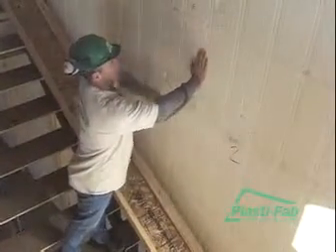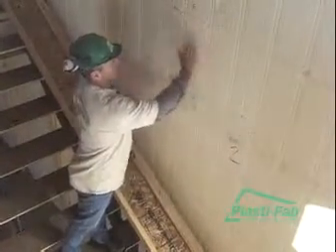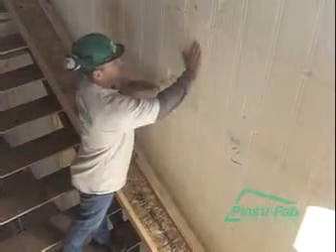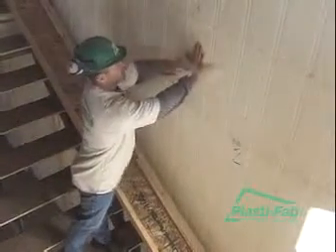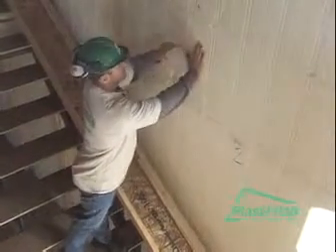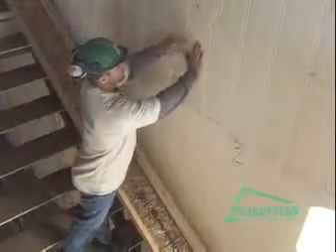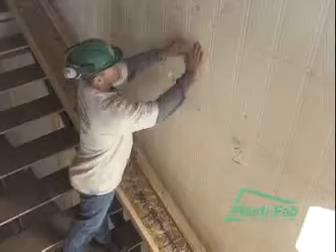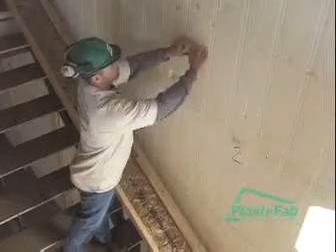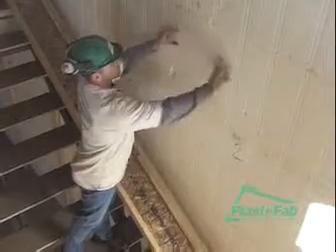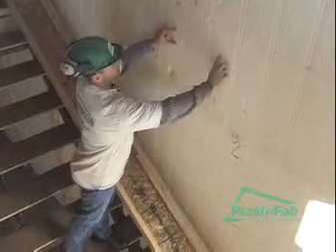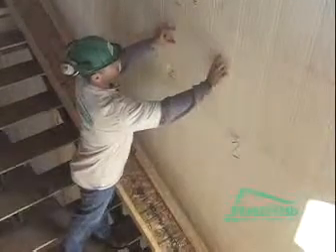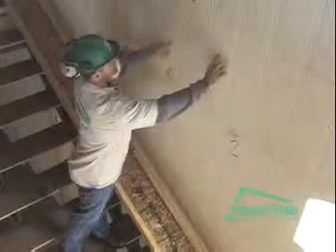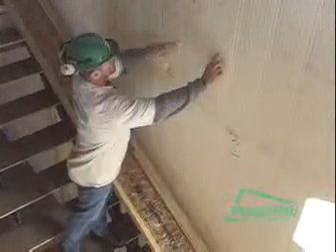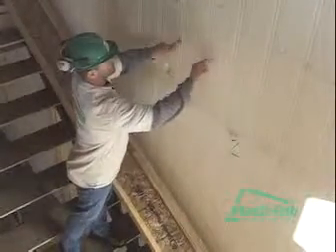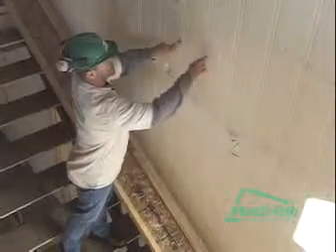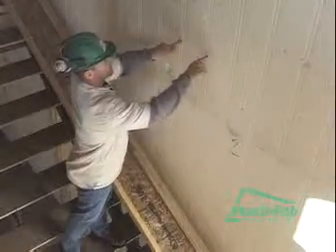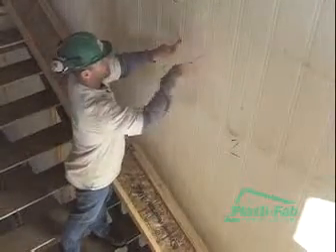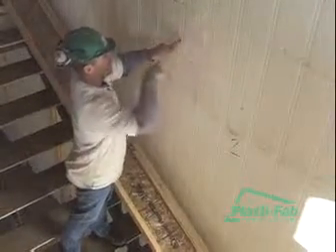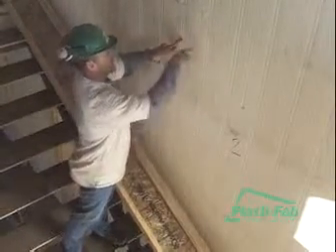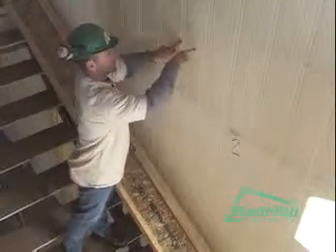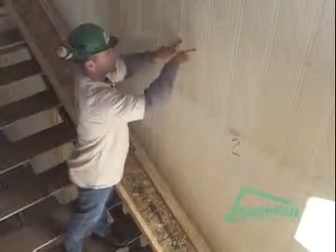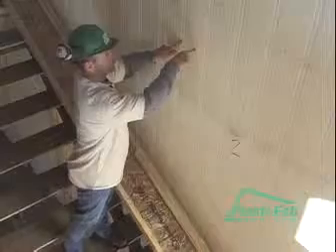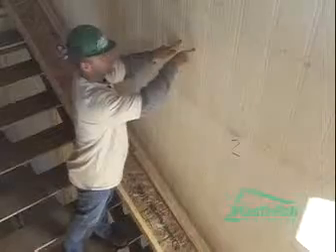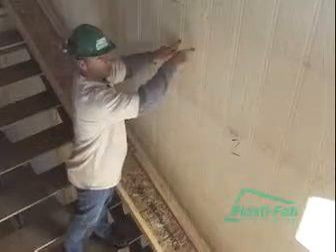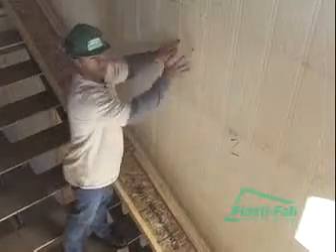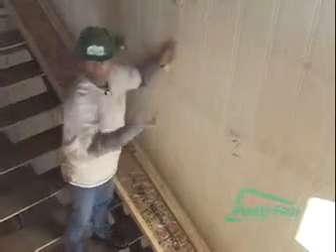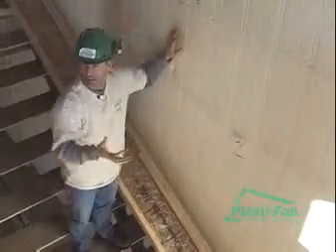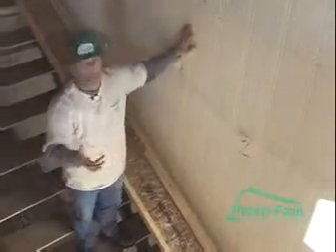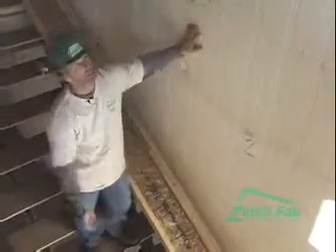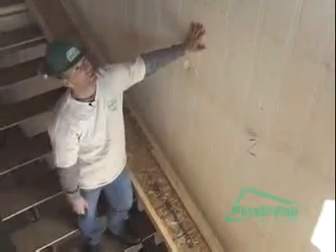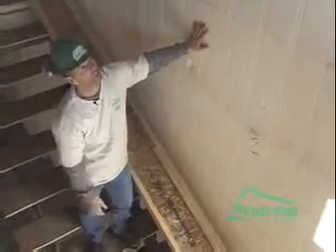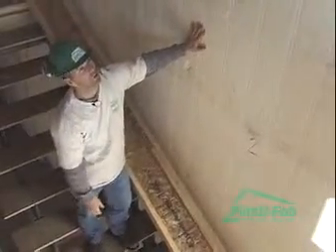If it ends up between the two ties, we put a strap across, screw it in tie to tie, and then we put a screw through the strap. It's as easy as that to tie our partition walls in.